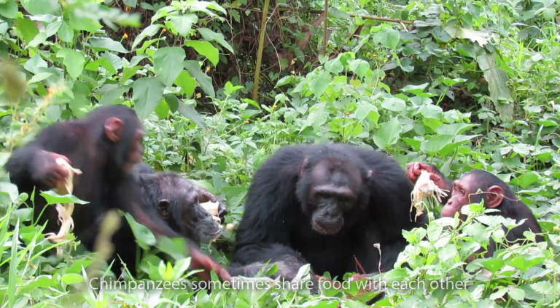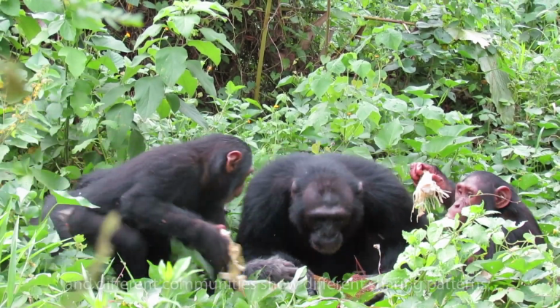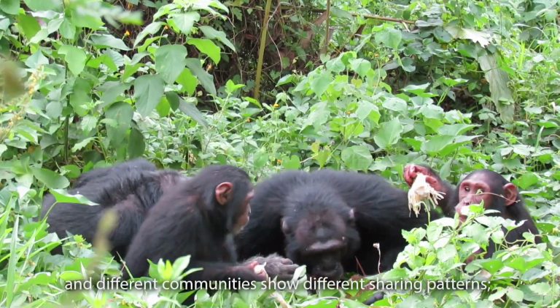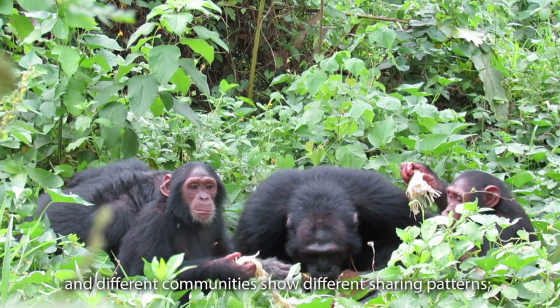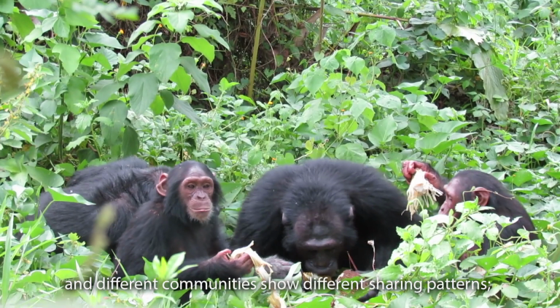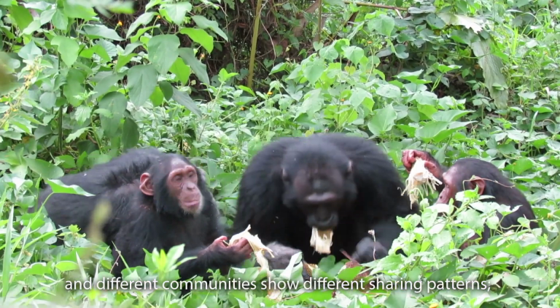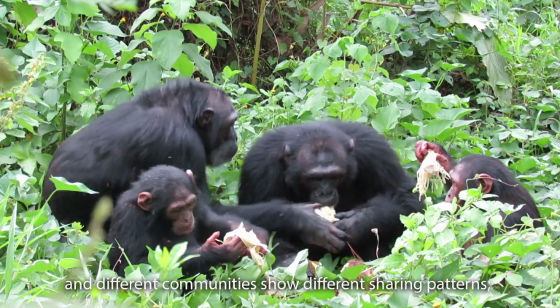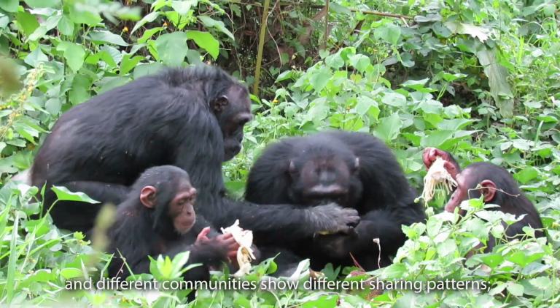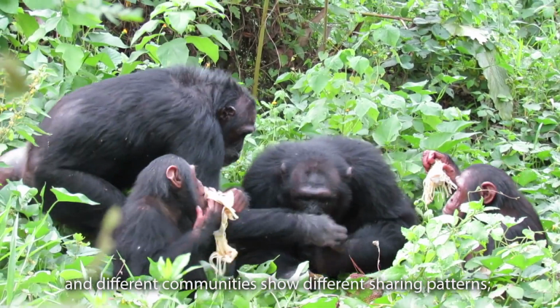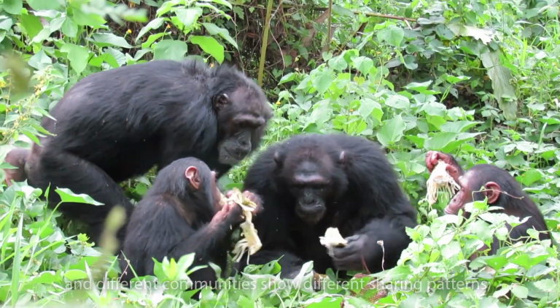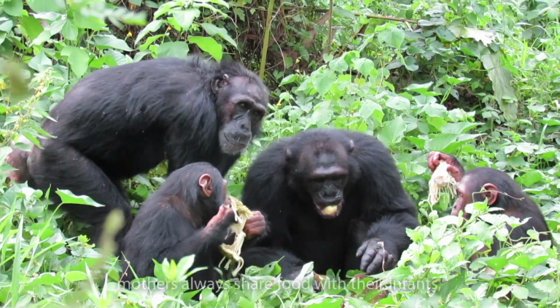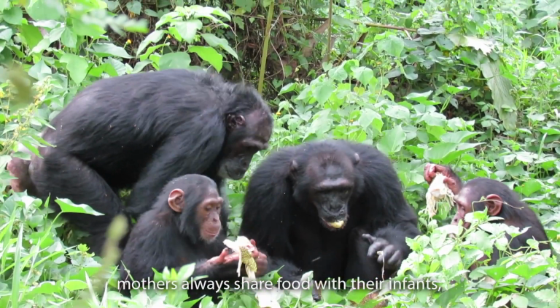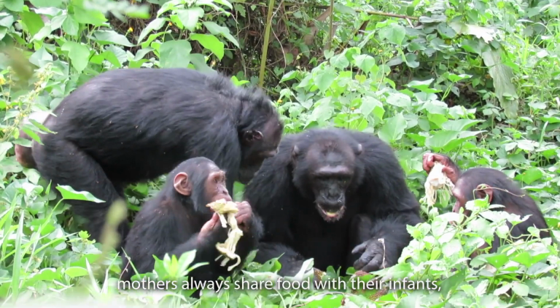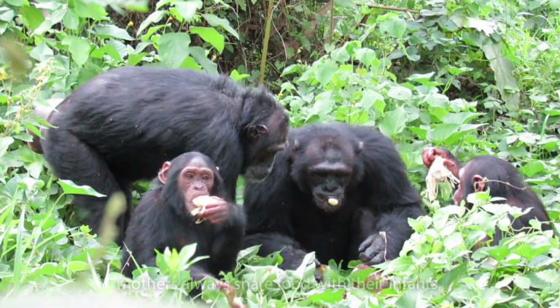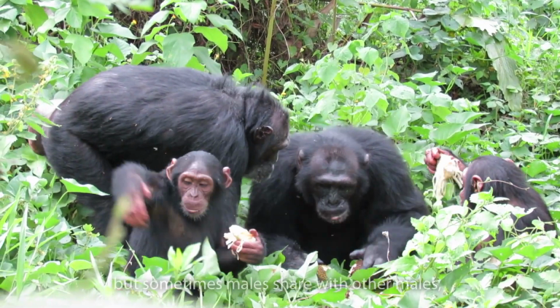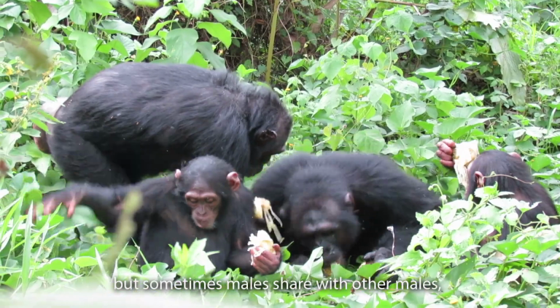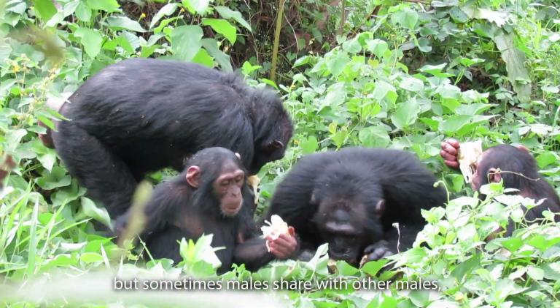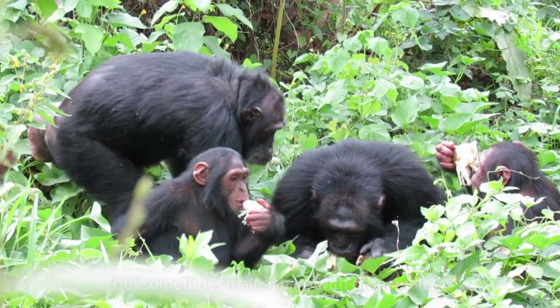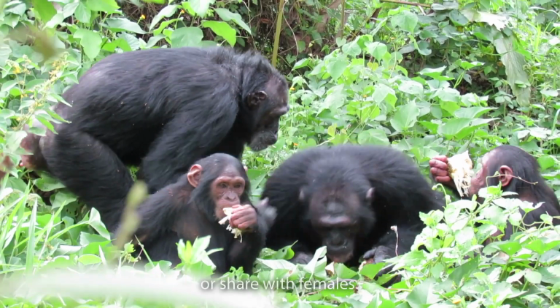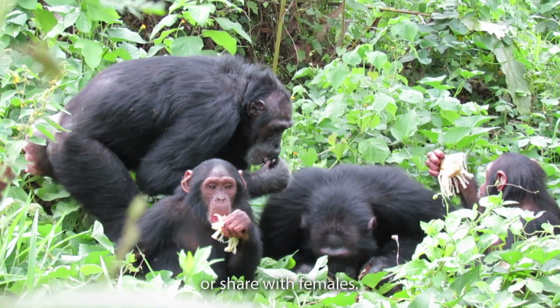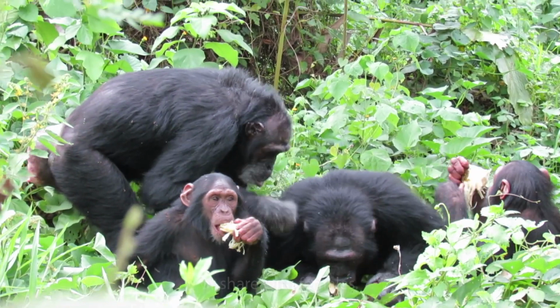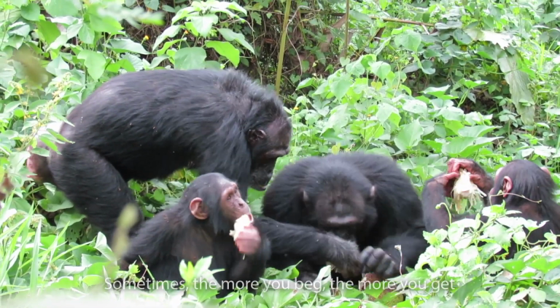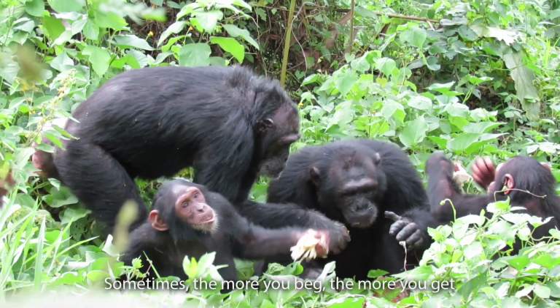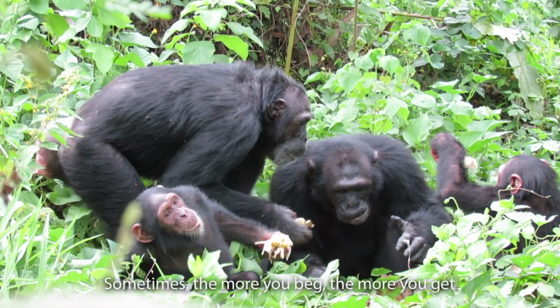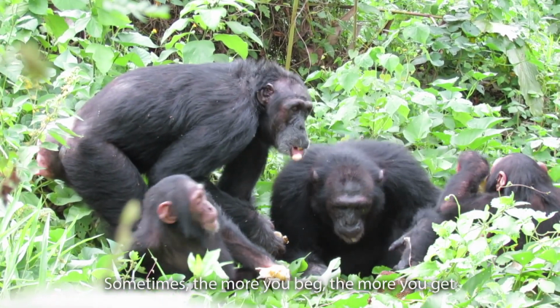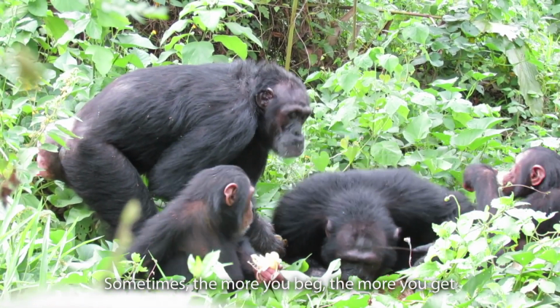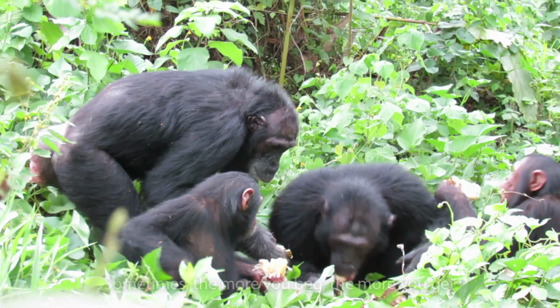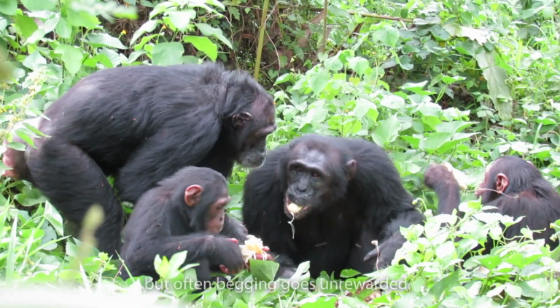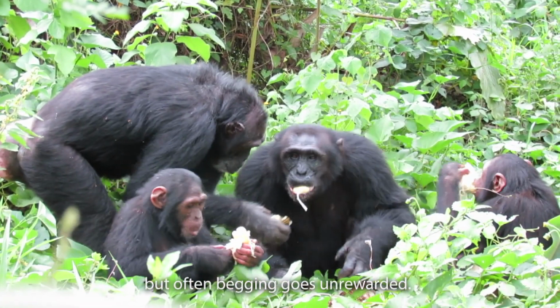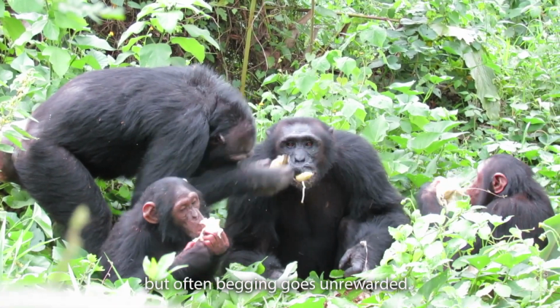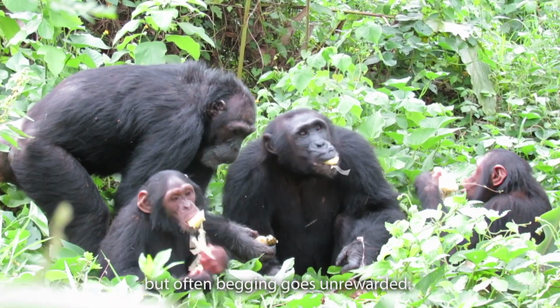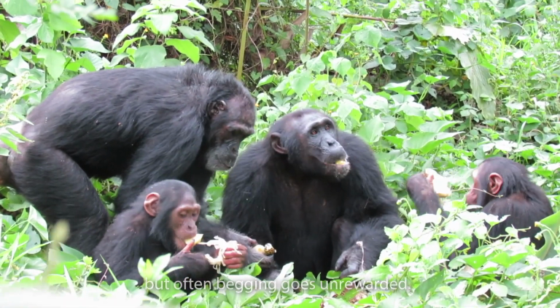Chimpanzees sometimes share food with each other and different communities show different sharing patterns. Mothers always share with infants, but sometimes males share with other males or share with females. Sometimes the more you beg the more you get, but often begging goes unrewarded.